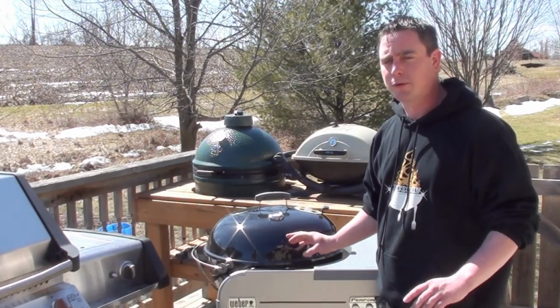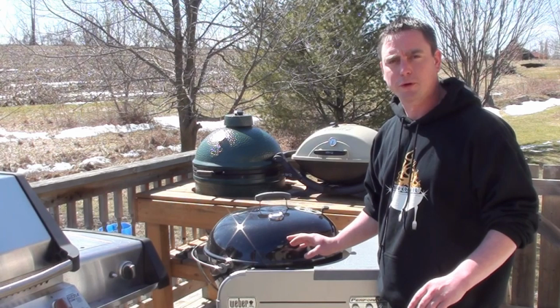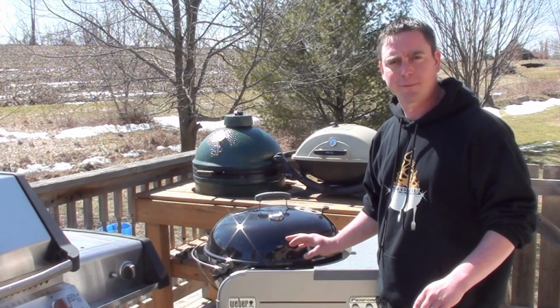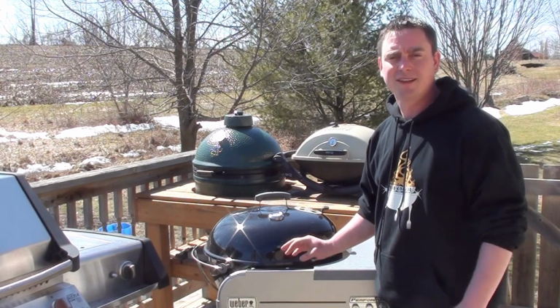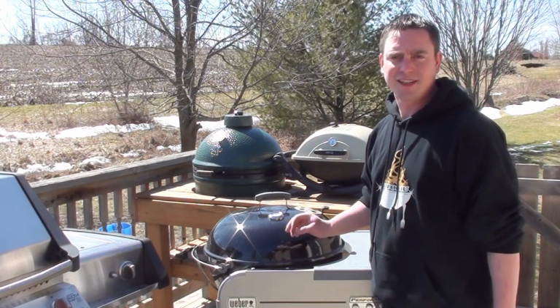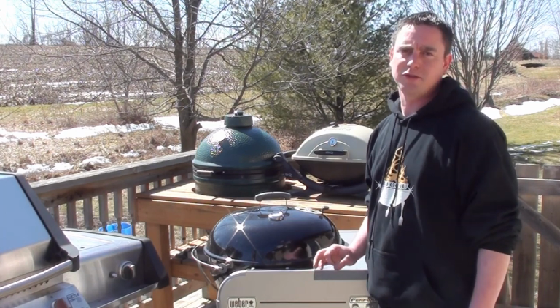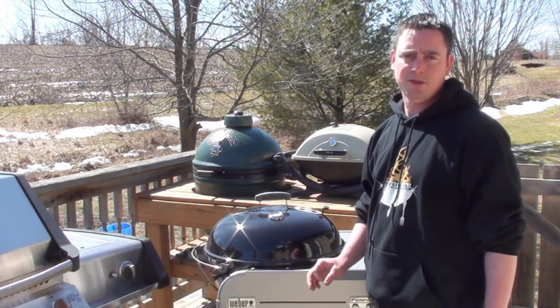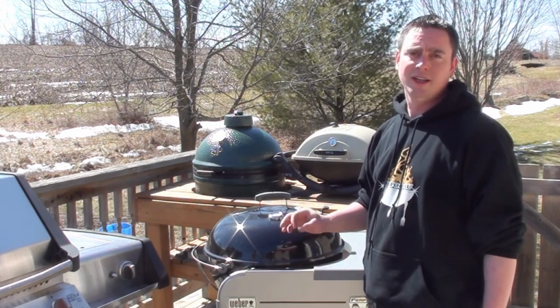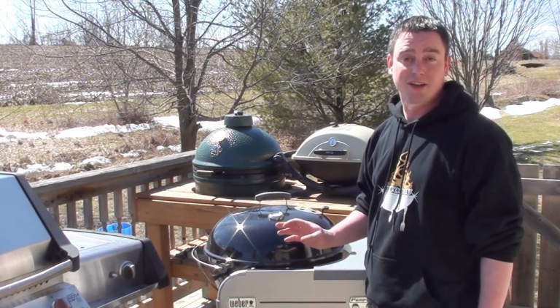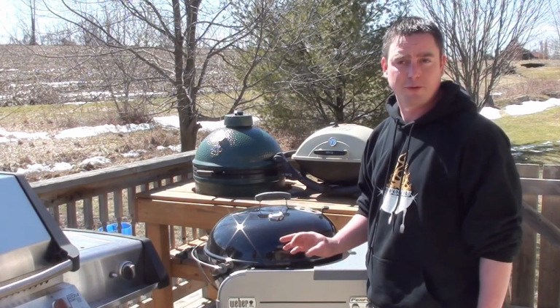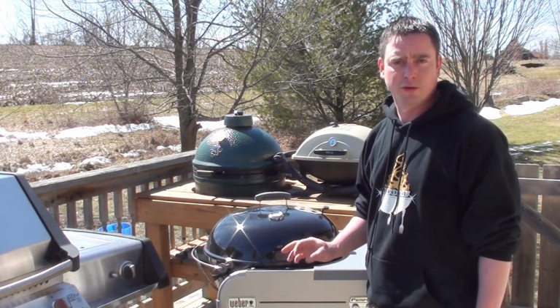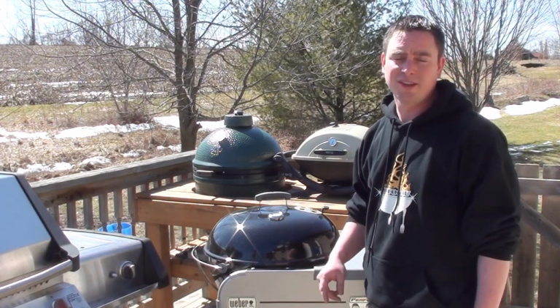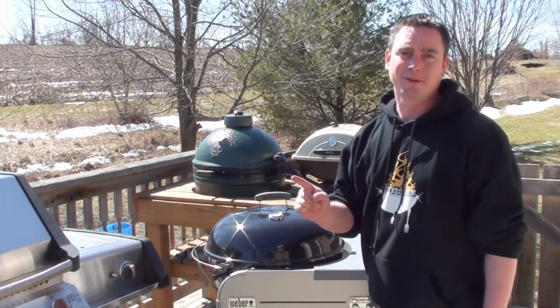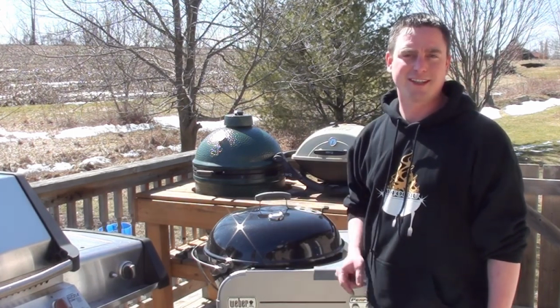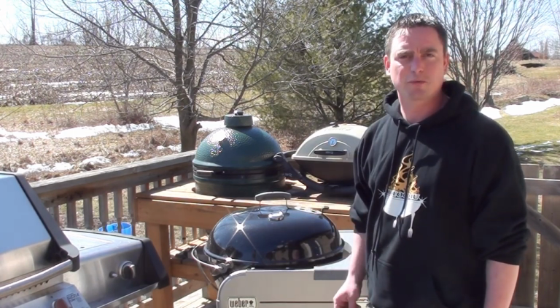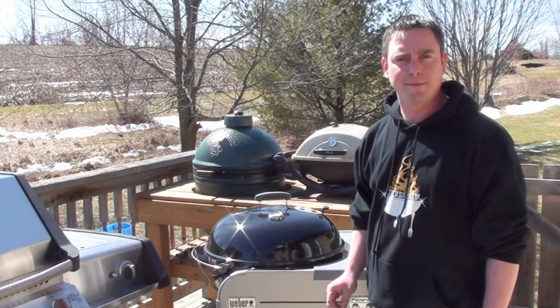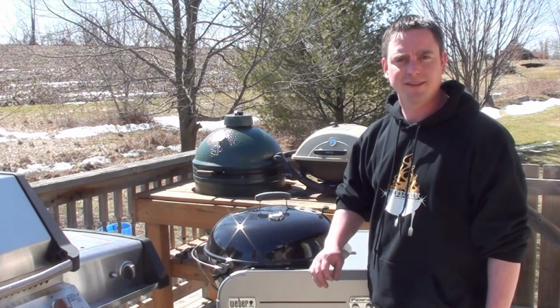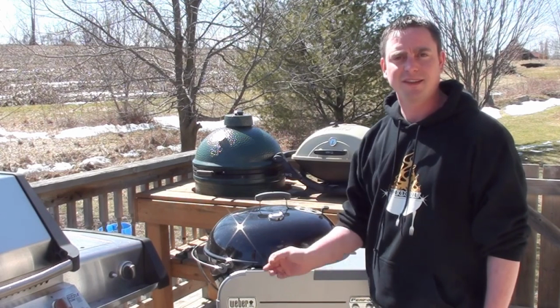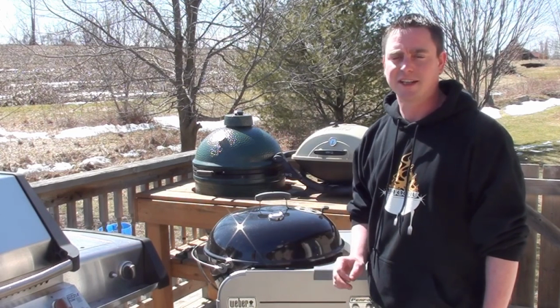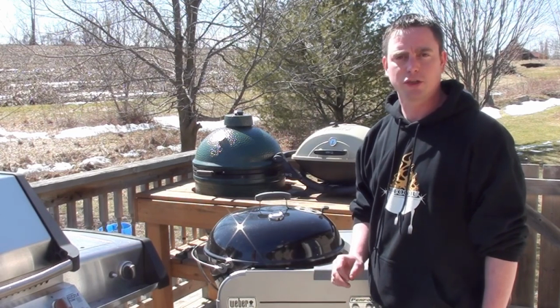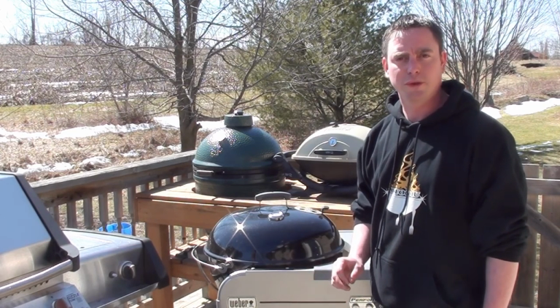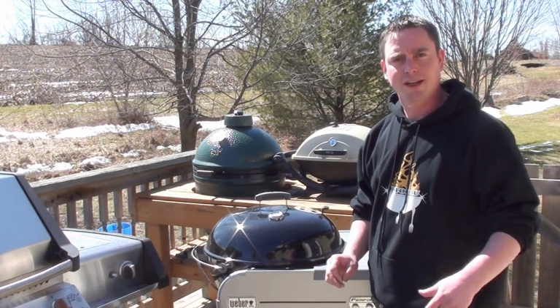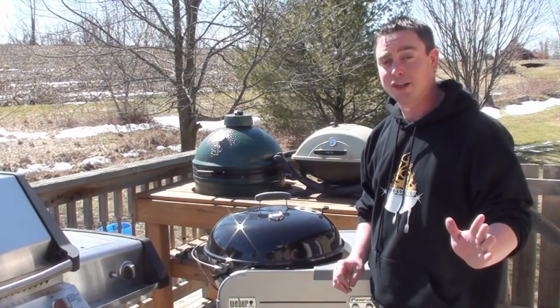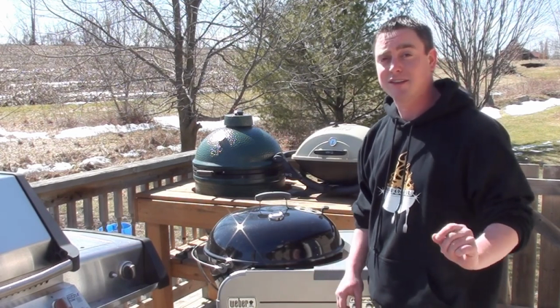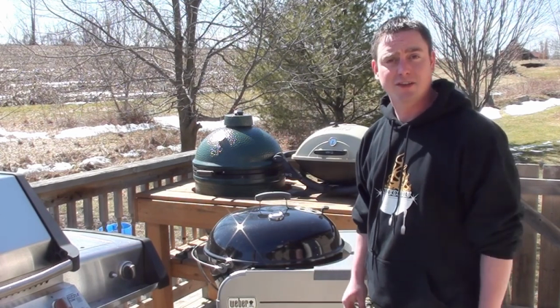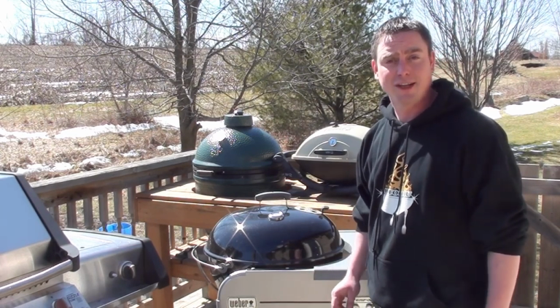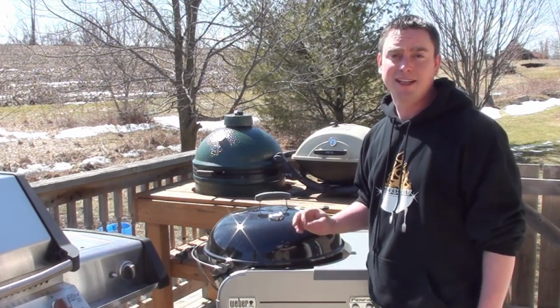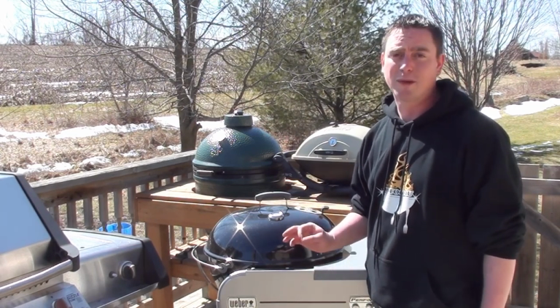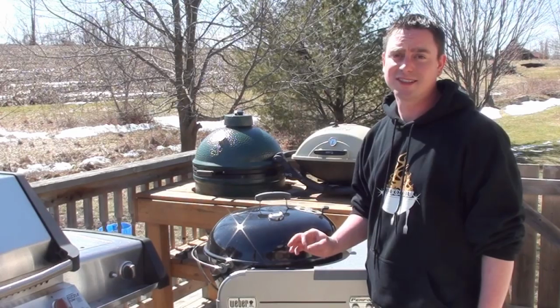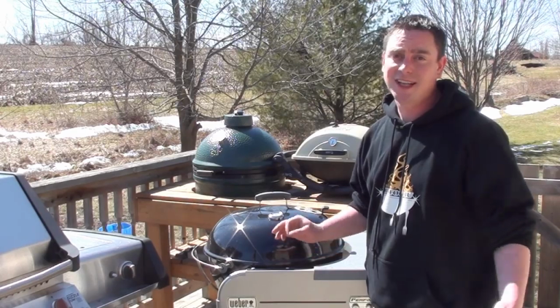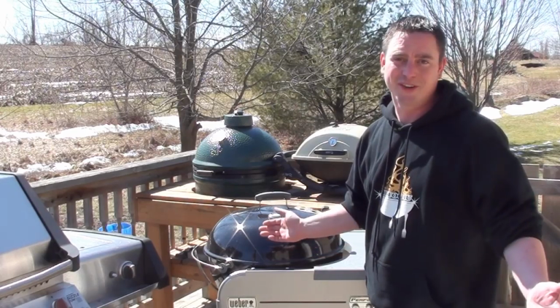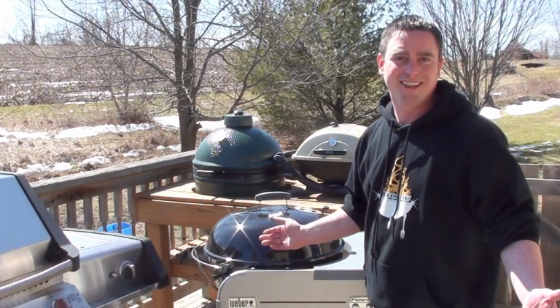We're going to let it cook for around 45 minutes until the internal temperature hits 150 degrees. Then we're going to get that Sweet Baby Ray's sauce and give it a good coating, and cook it until the internal temp hits 160 degrees and you're all done.